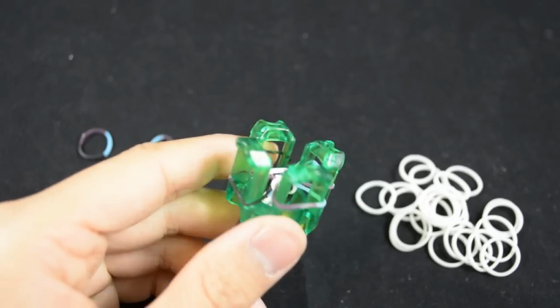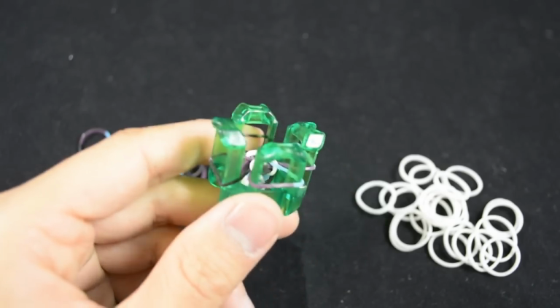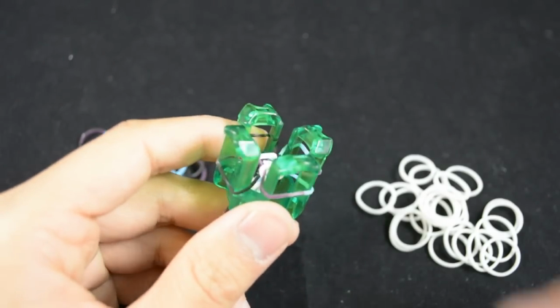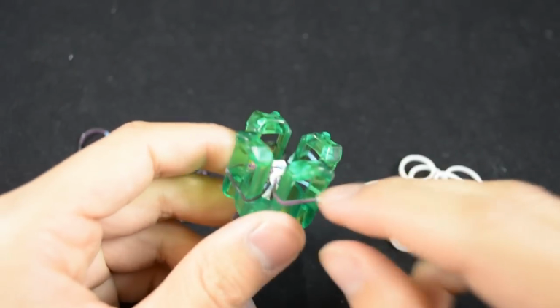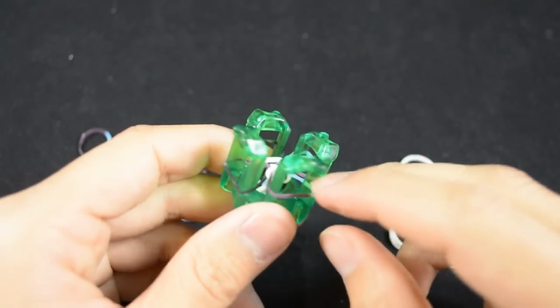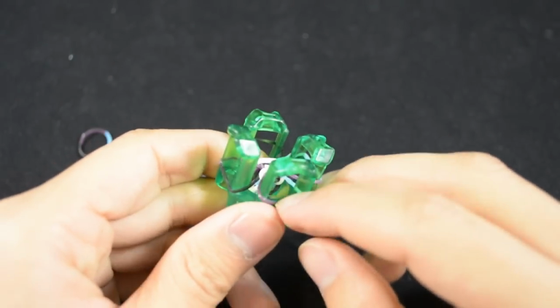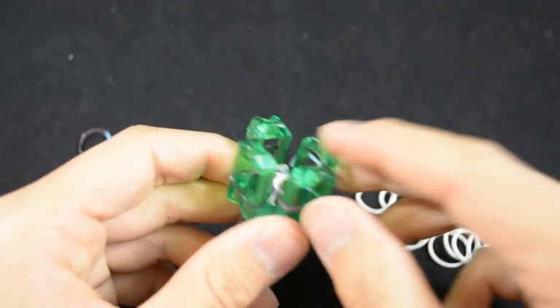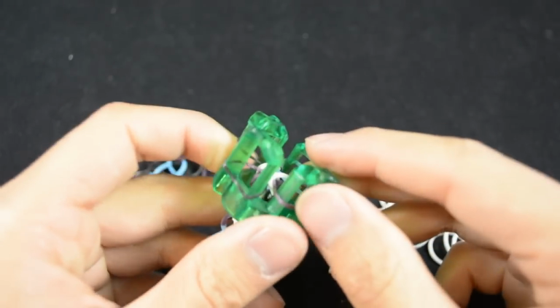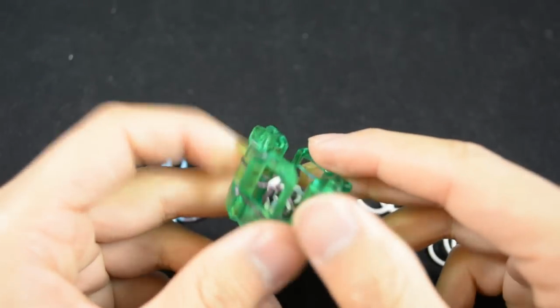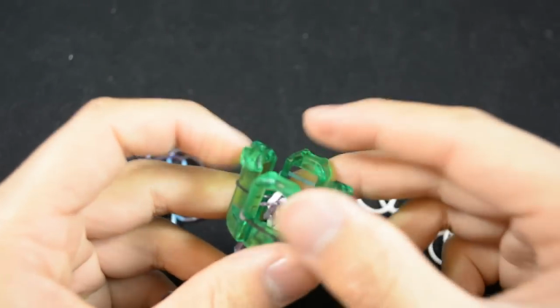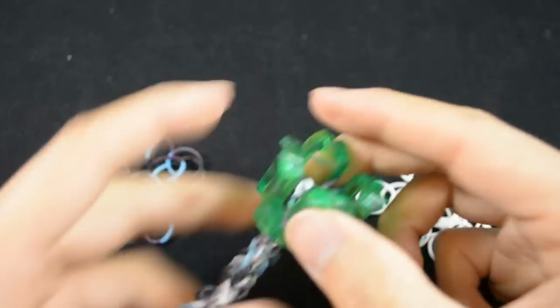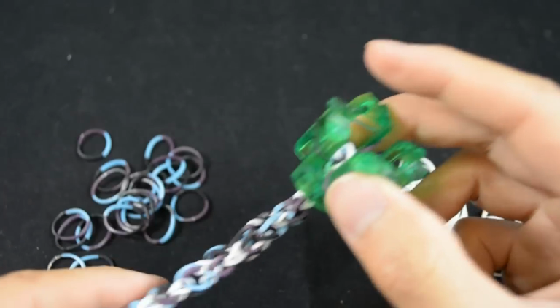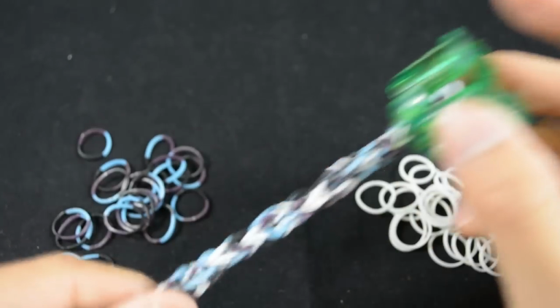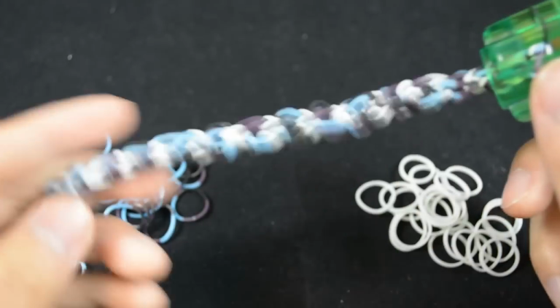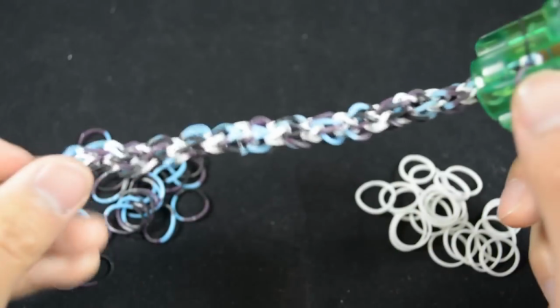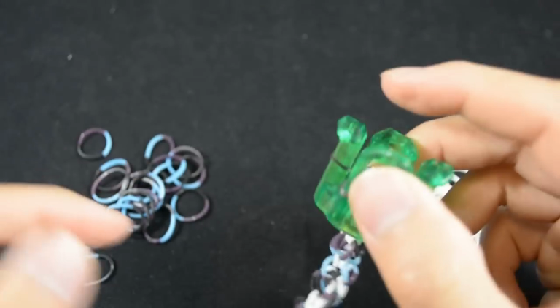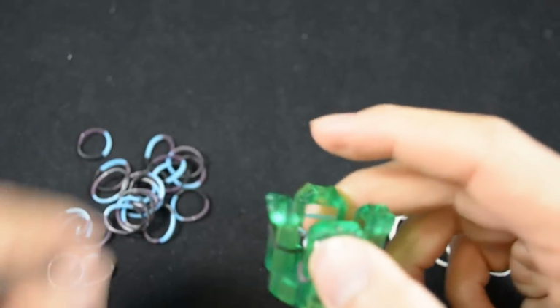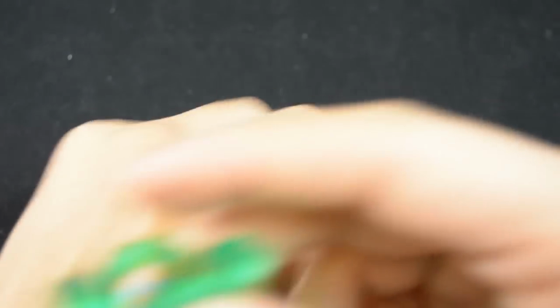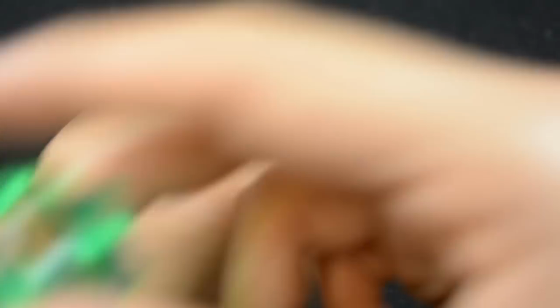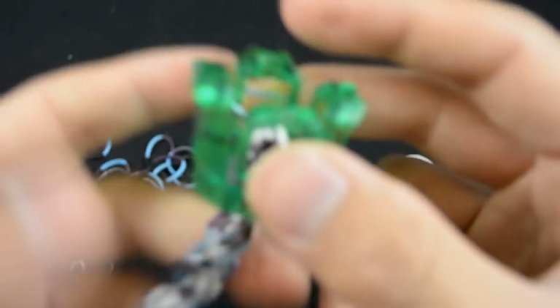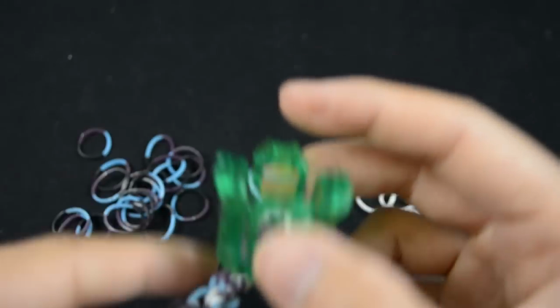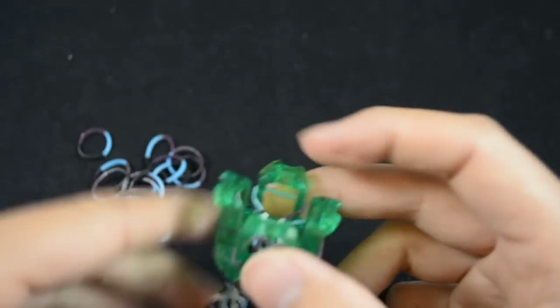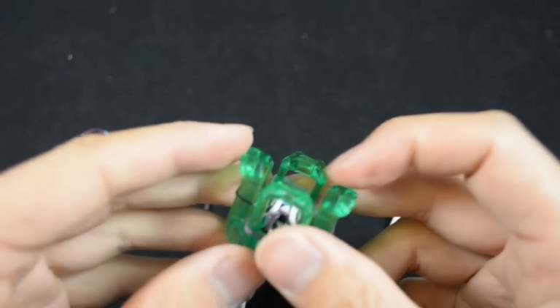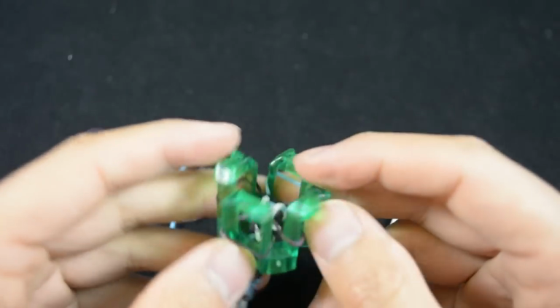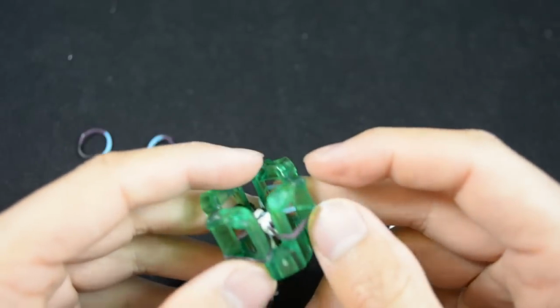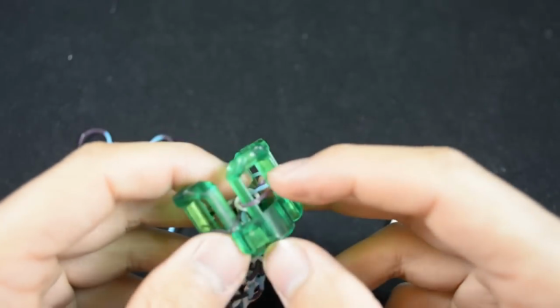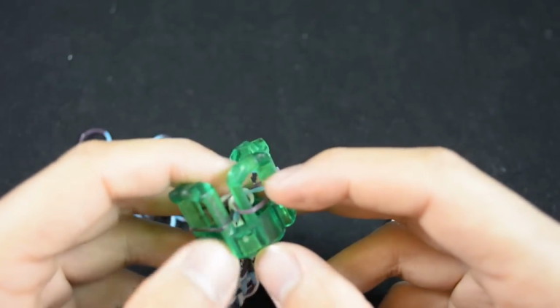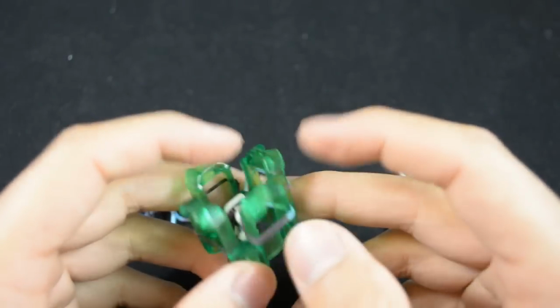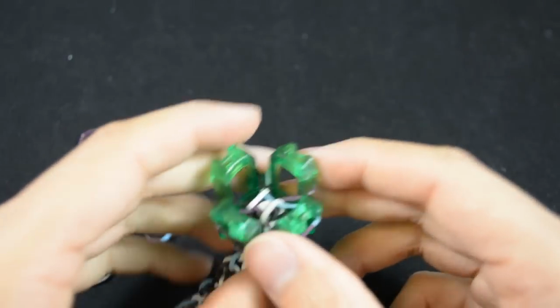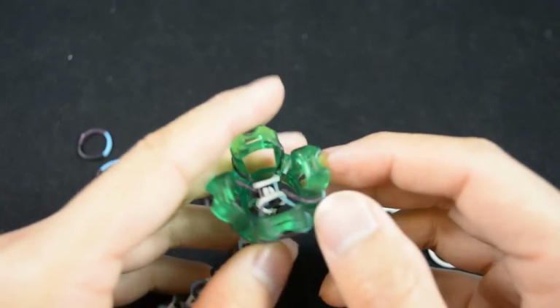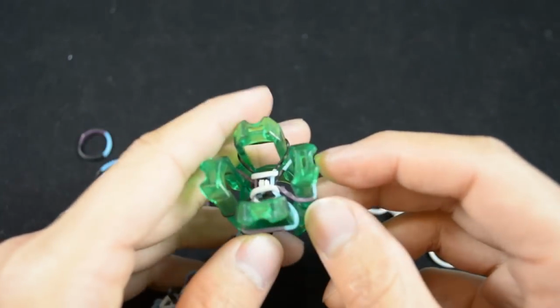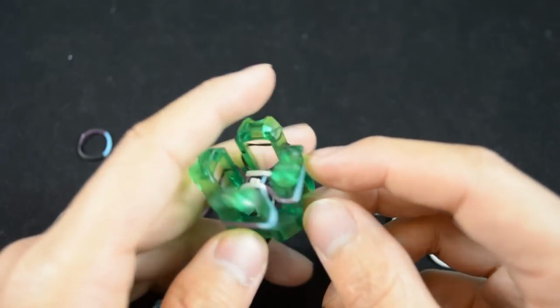You've gotten your bracelet to a pretty decent length. I'm happy with how long mine is — it's going to be good enough to be loosely wrapped on my wrist, not too tight.